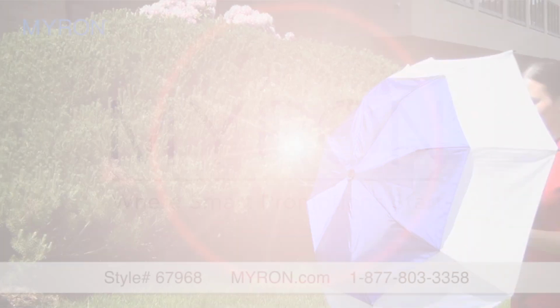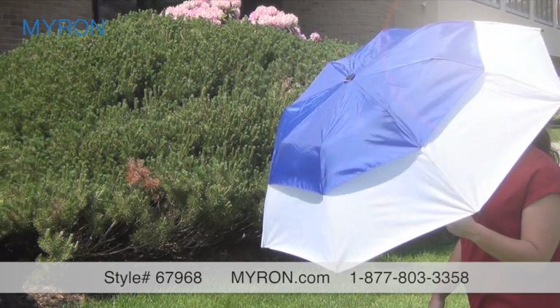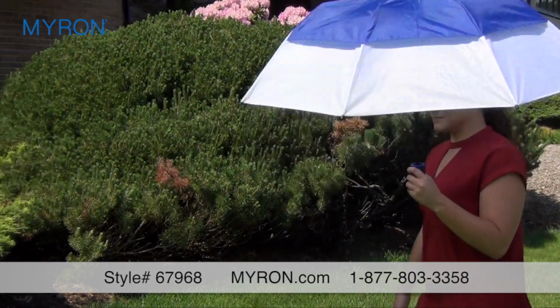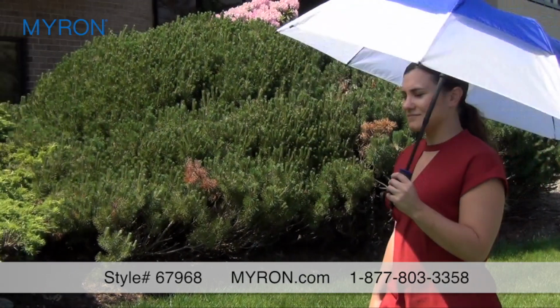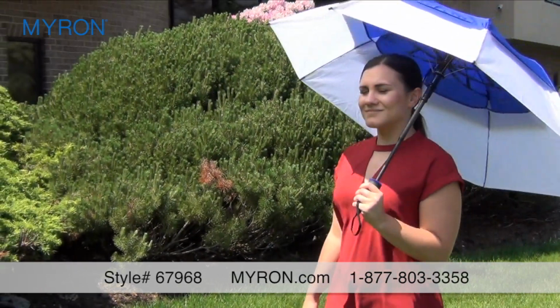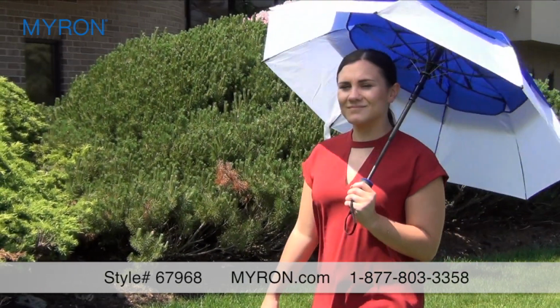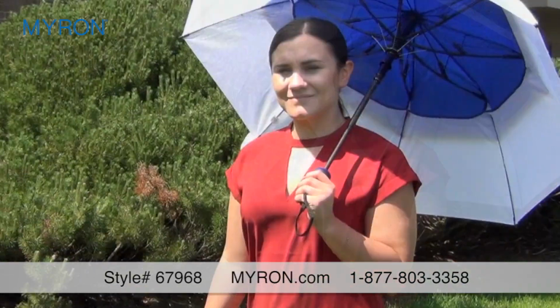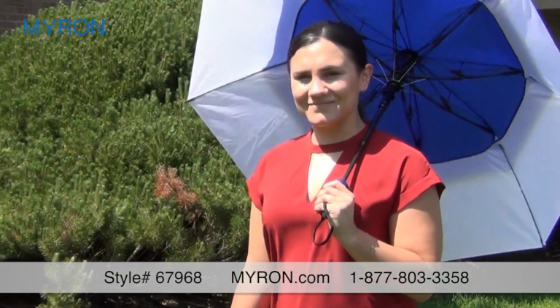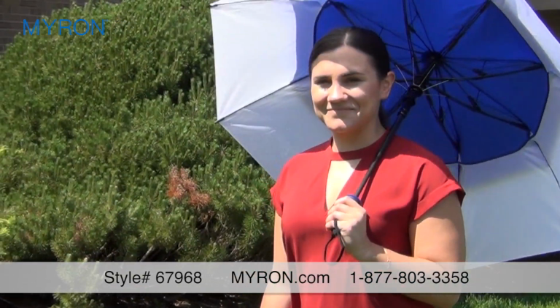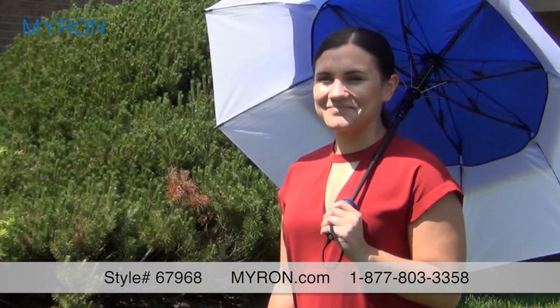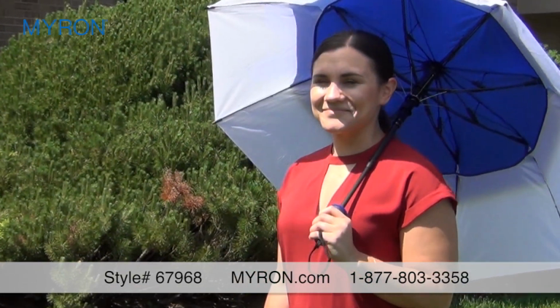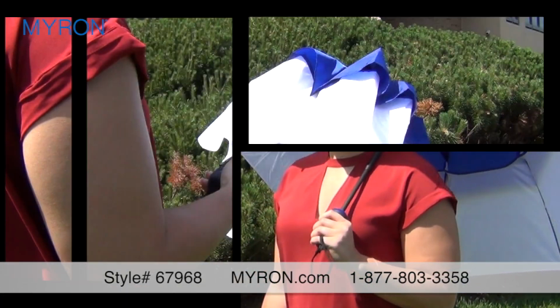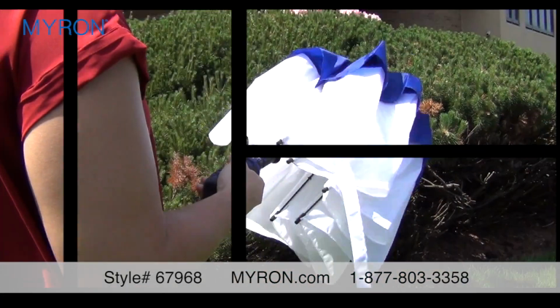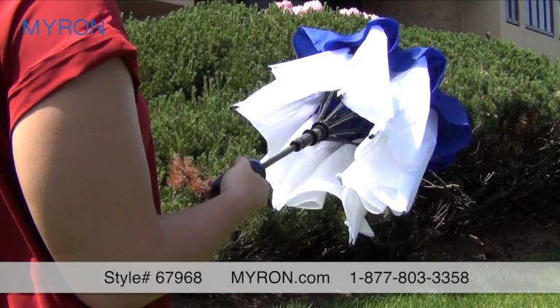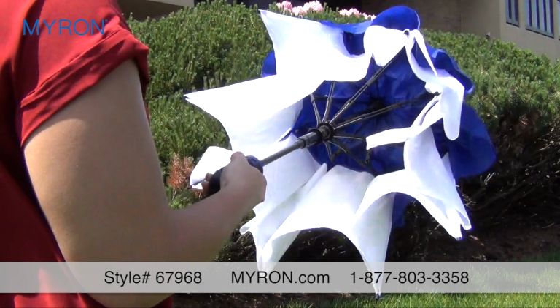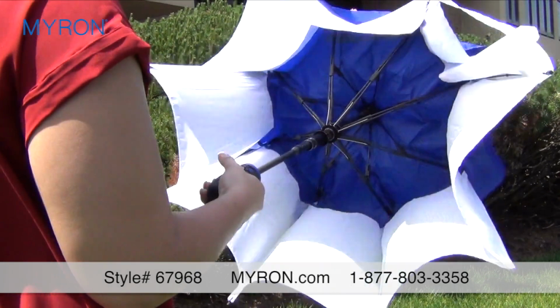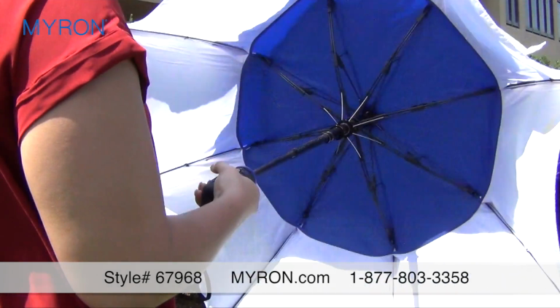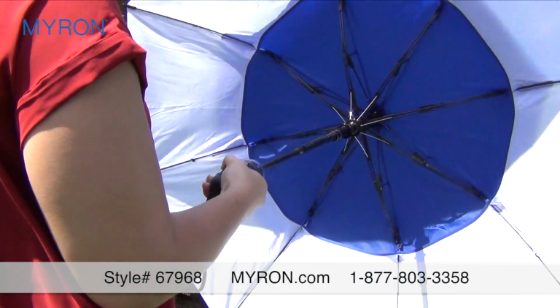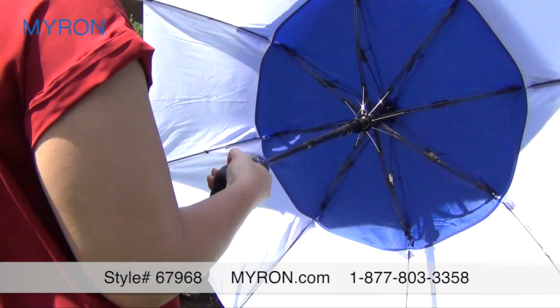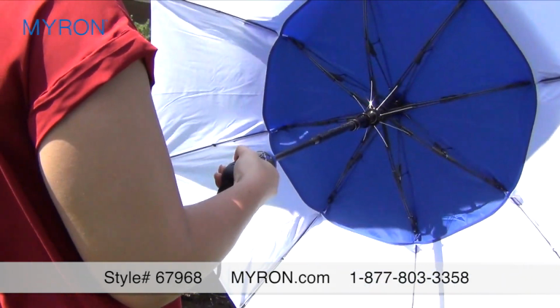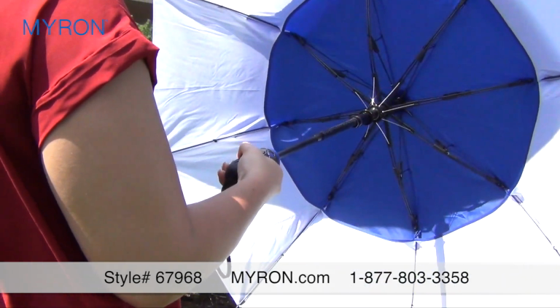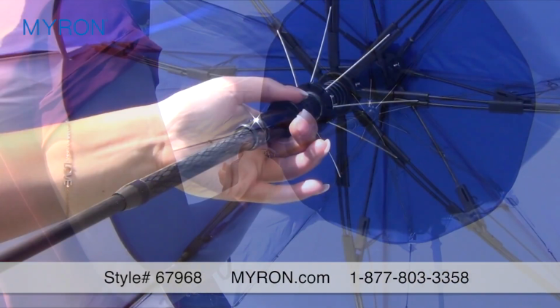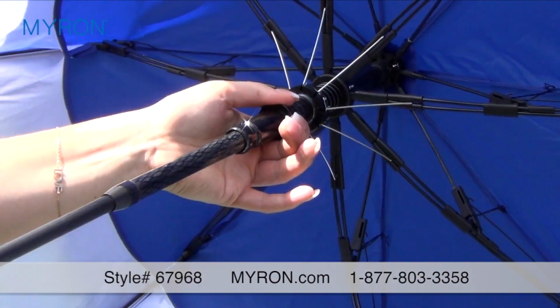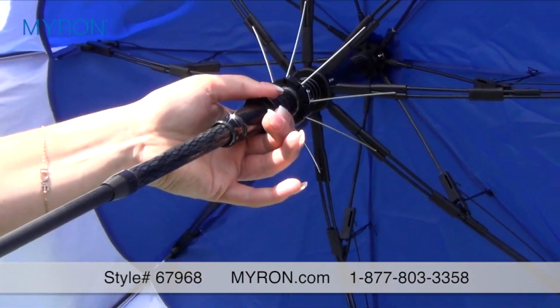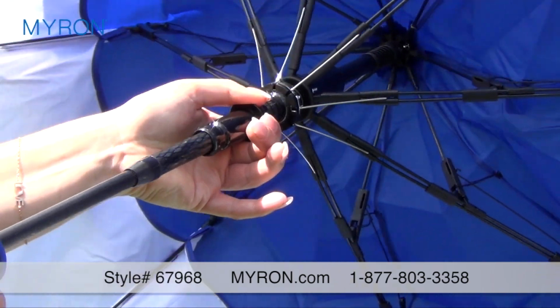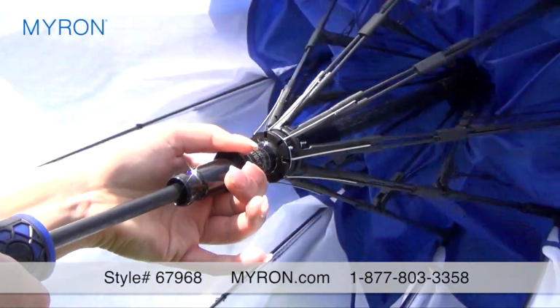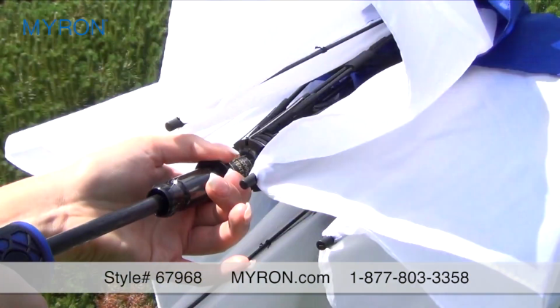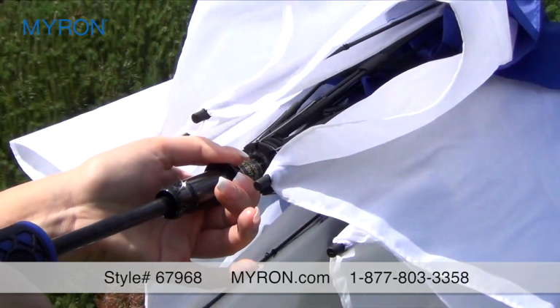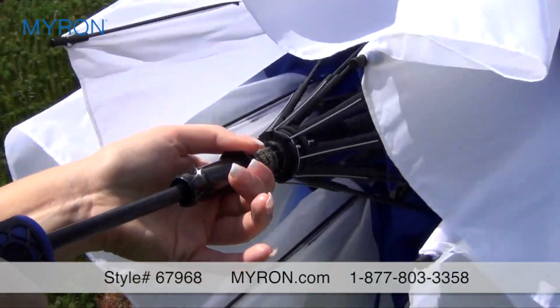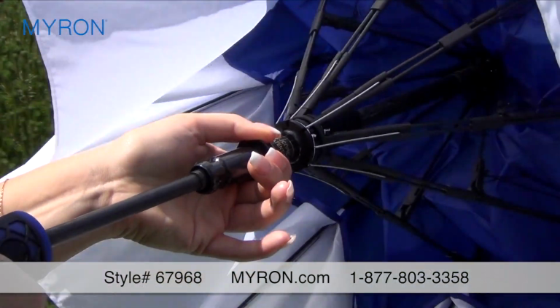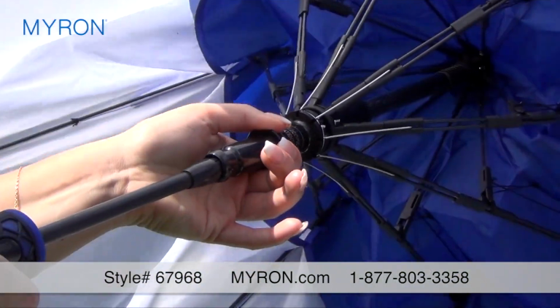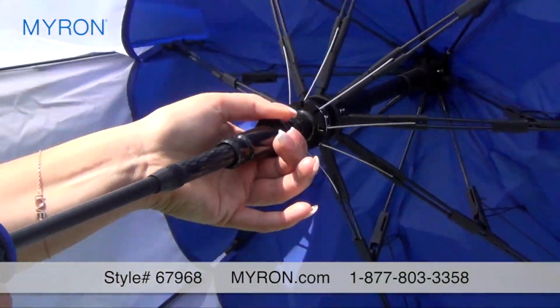Your brand will make a bold impact with the world's strongest personalized folding umbrella. This sporty compact umbrella boasts a new patented technology which makes it the only promotional folding umbrella made in the USA with an all fiberglass shaft.